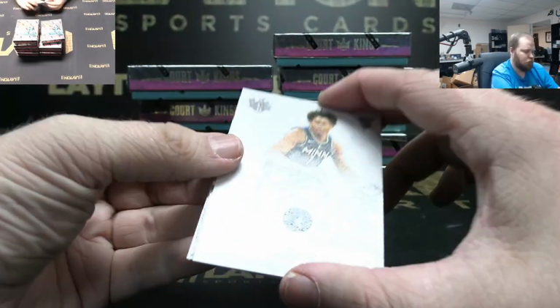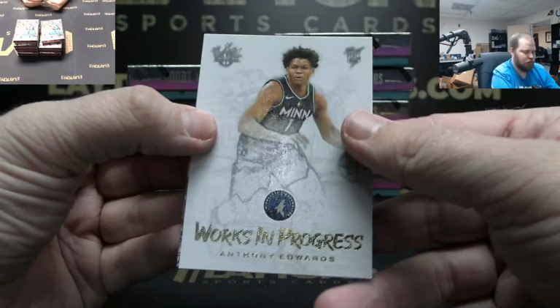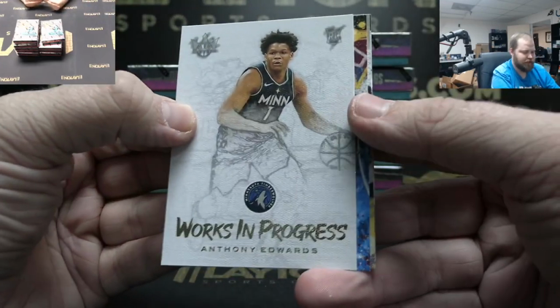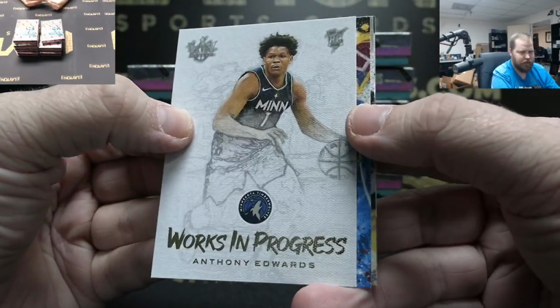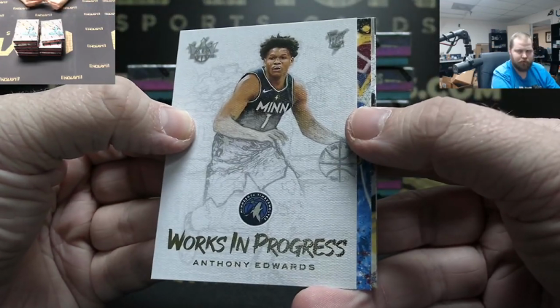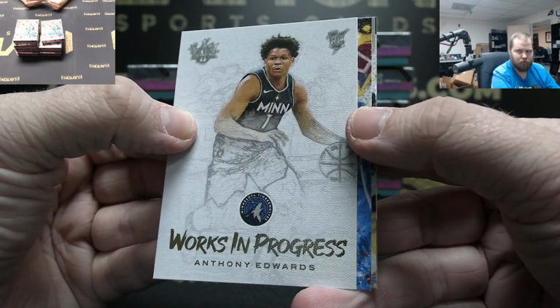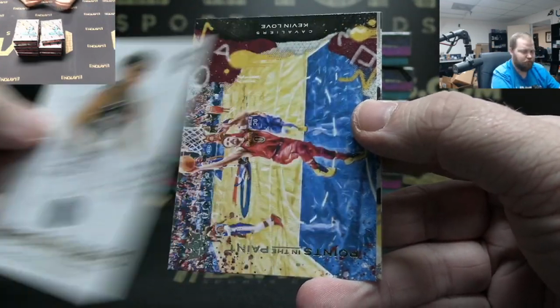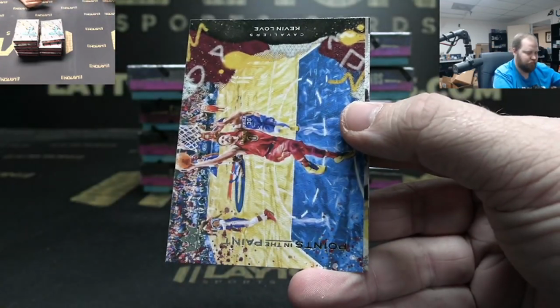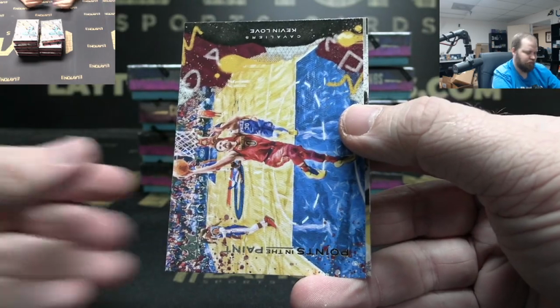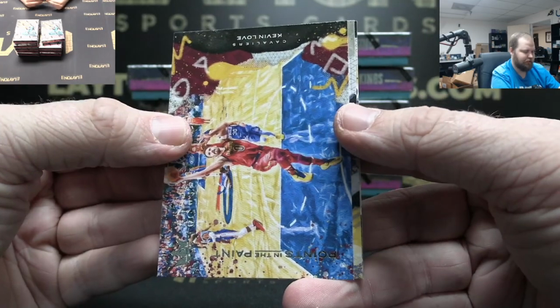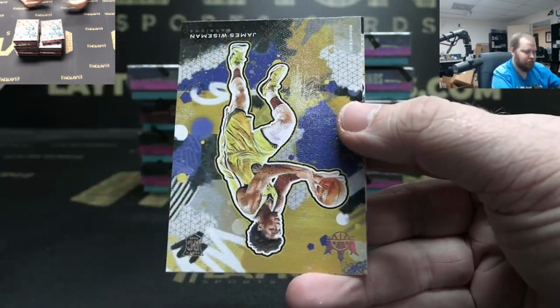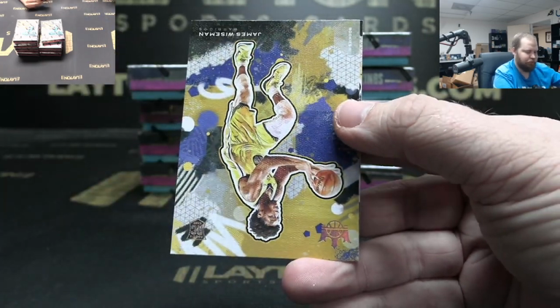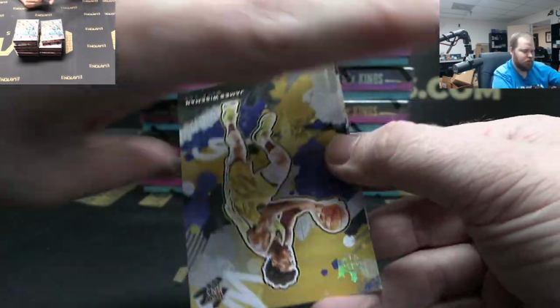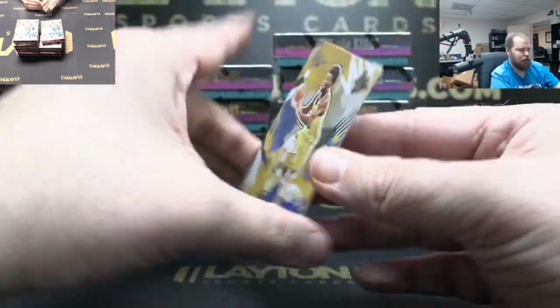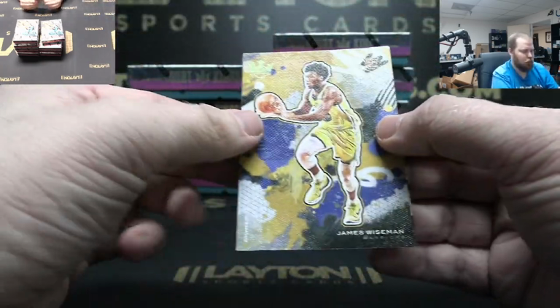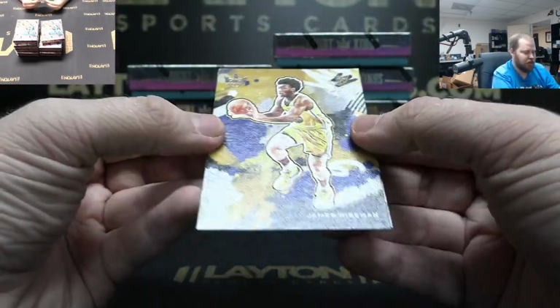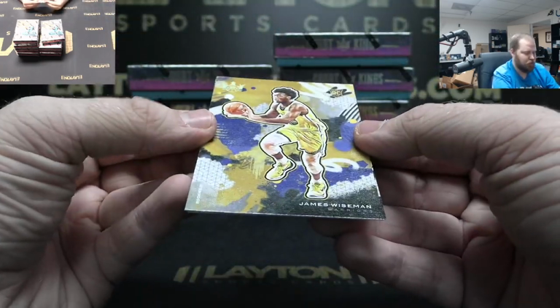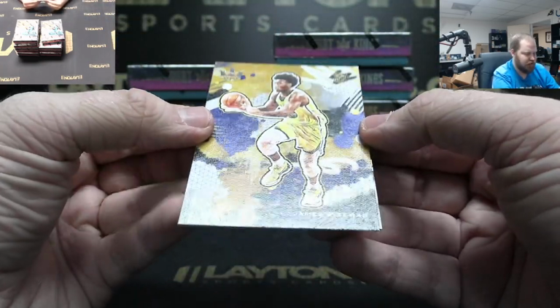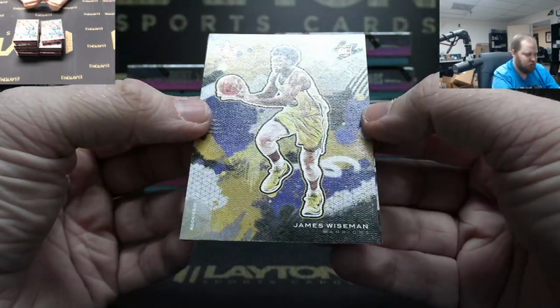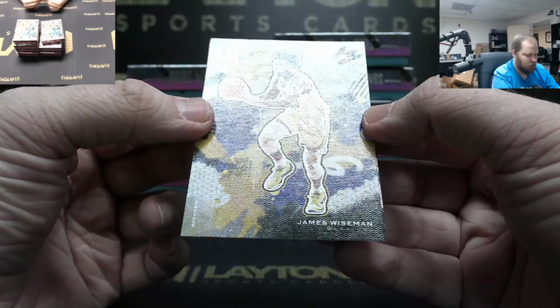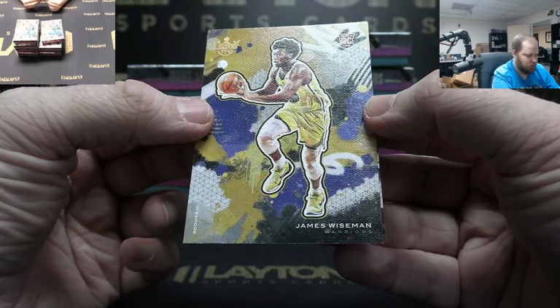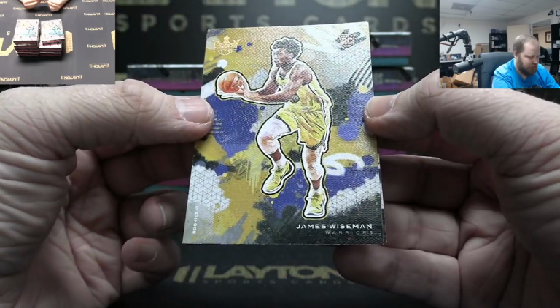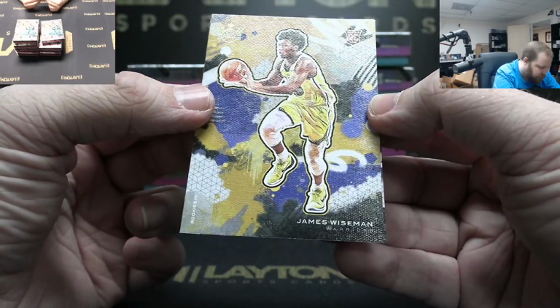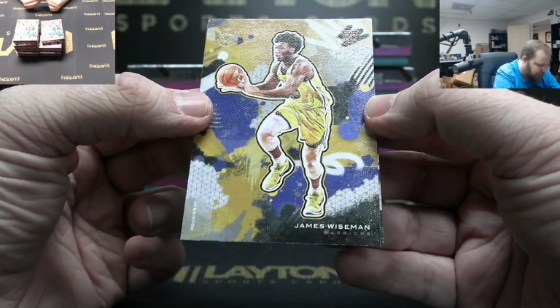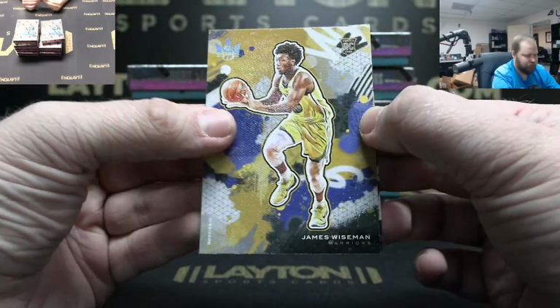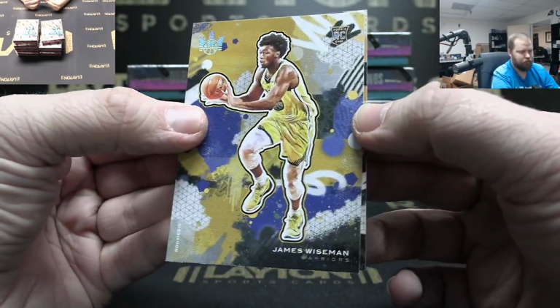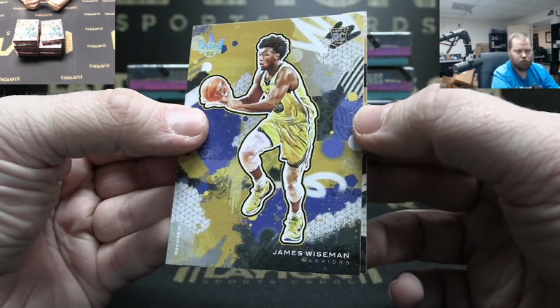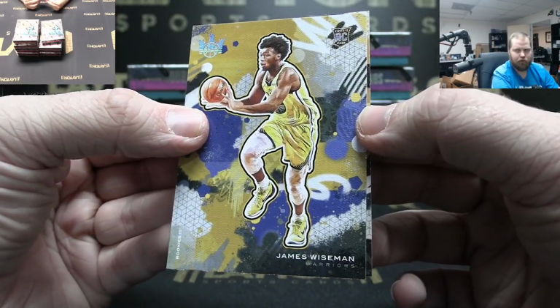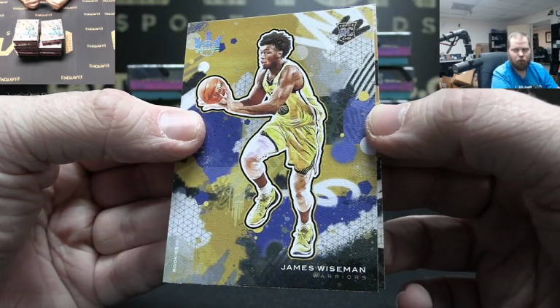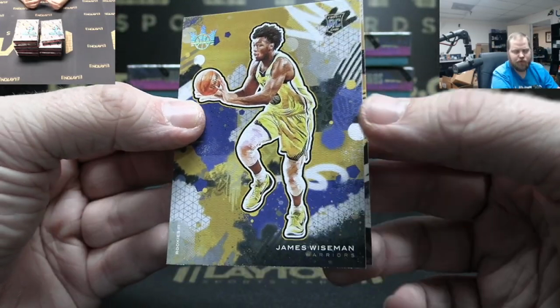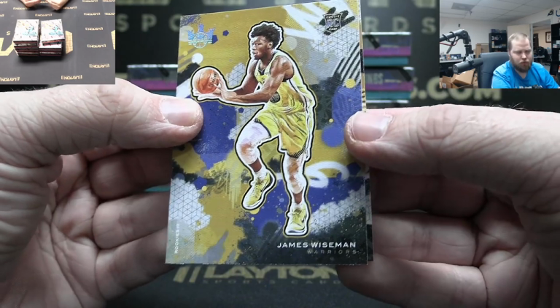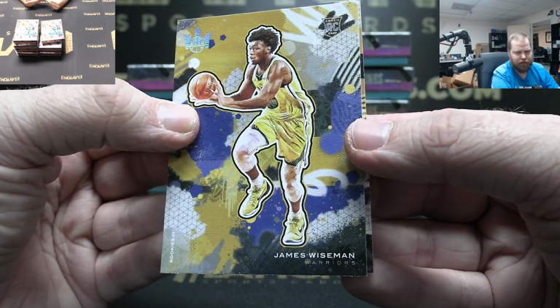Work in Progress Anthony Edwards. Kevin Love. James Wiseman rookie — Rookie Three. There you go, Warriors — nice Wiseman!